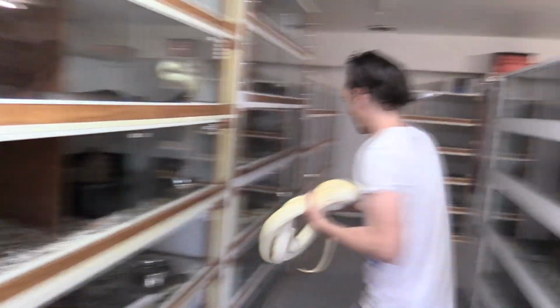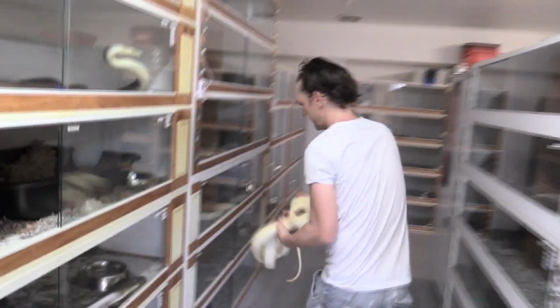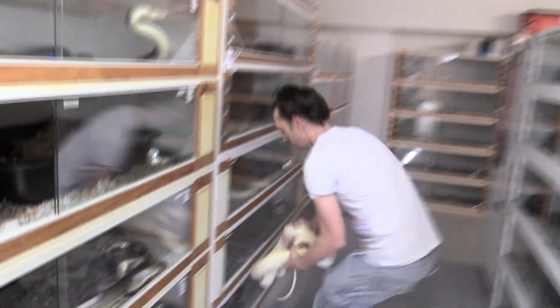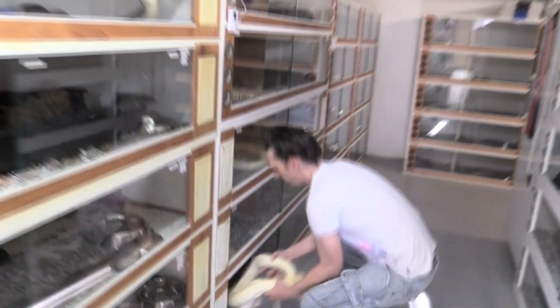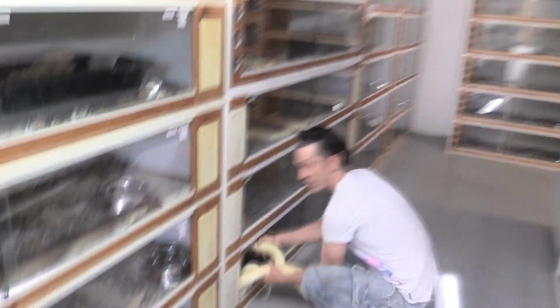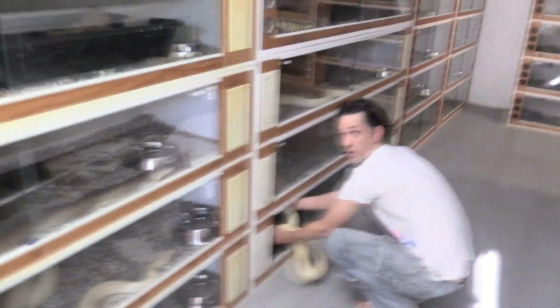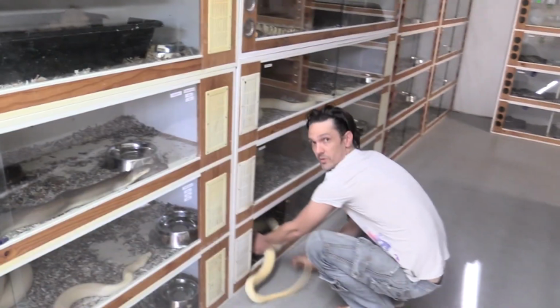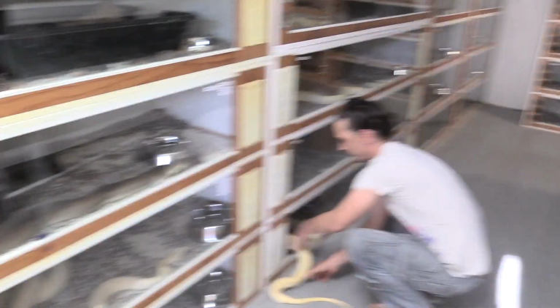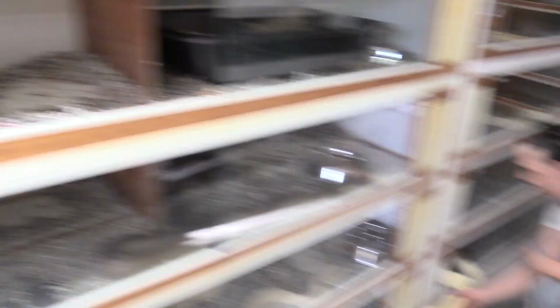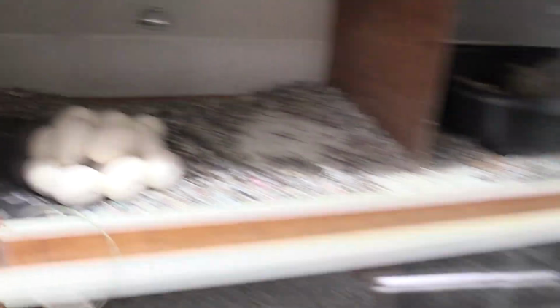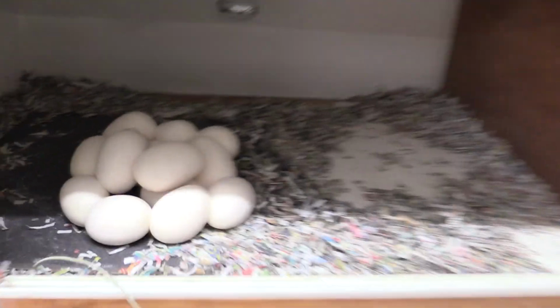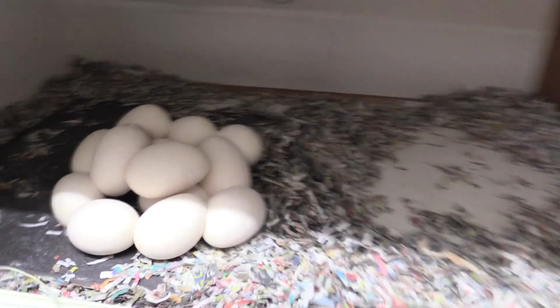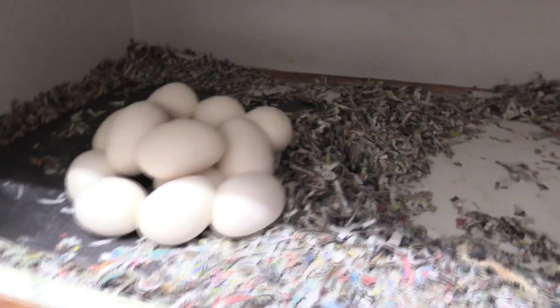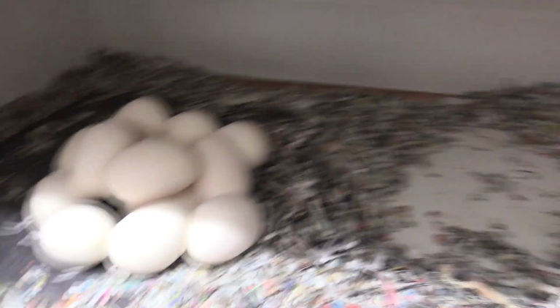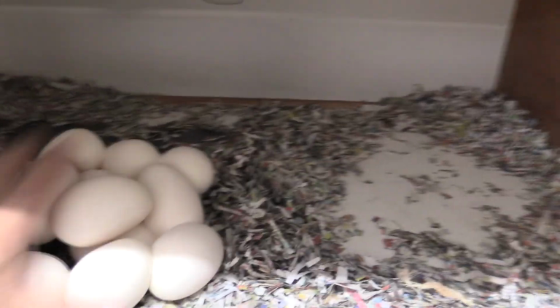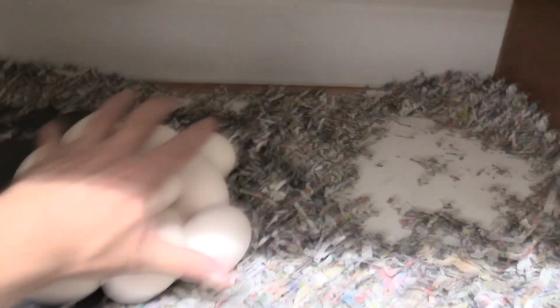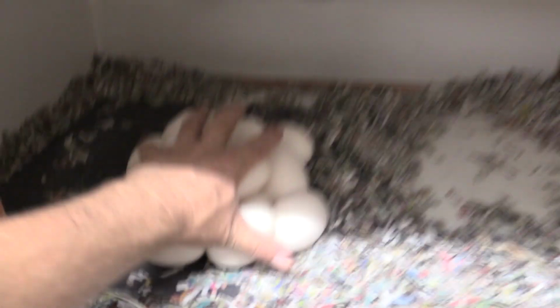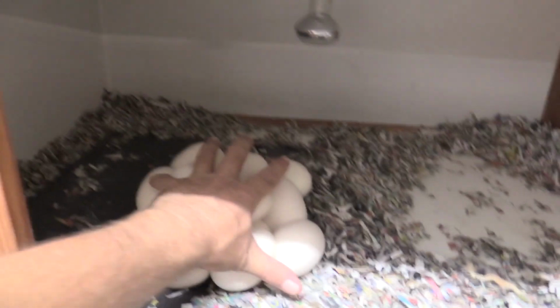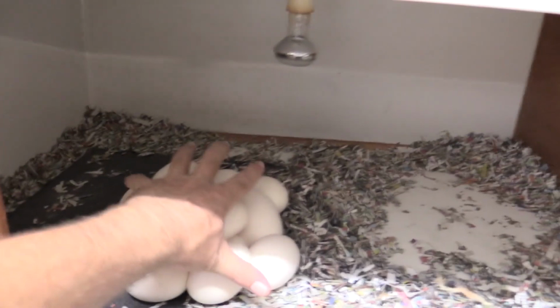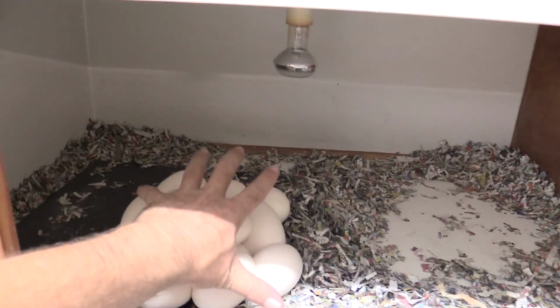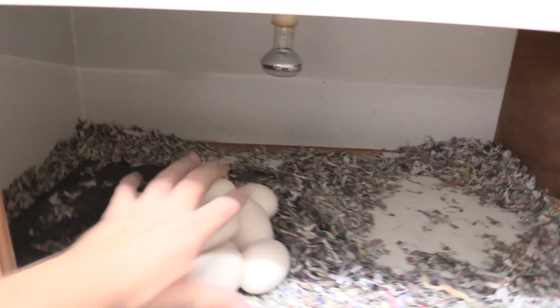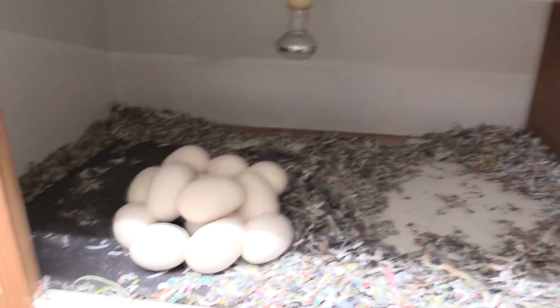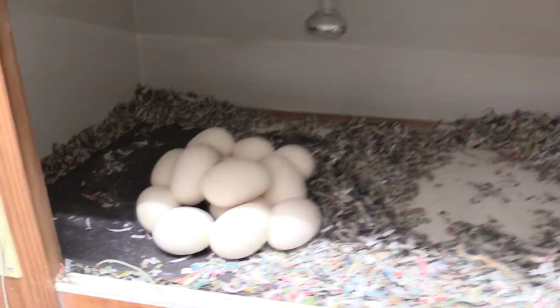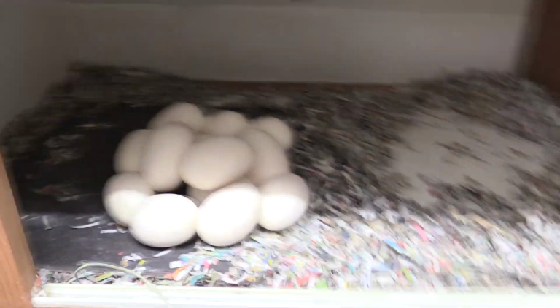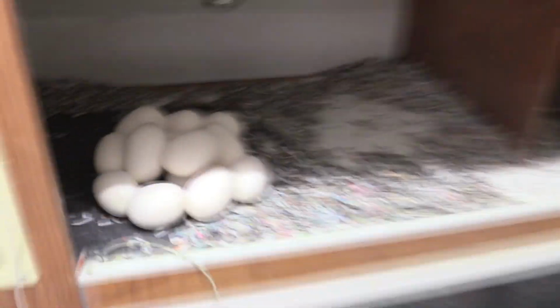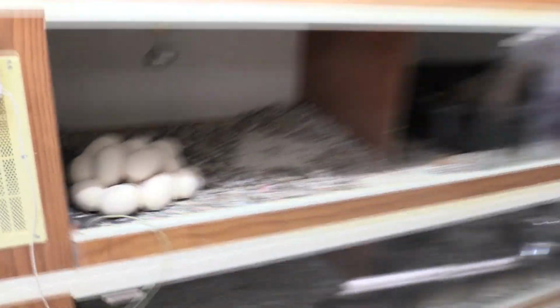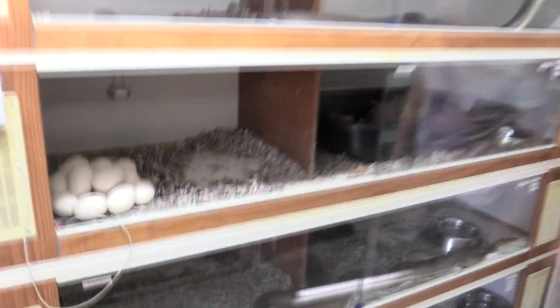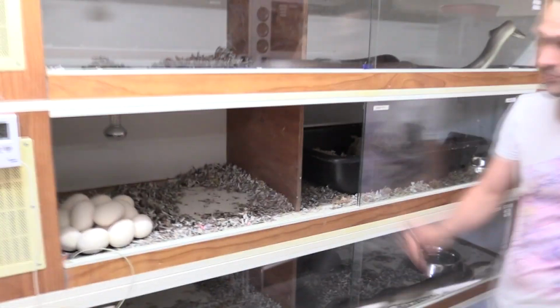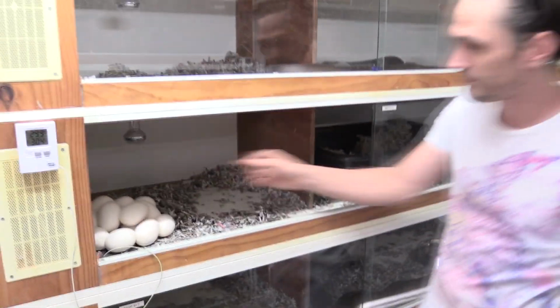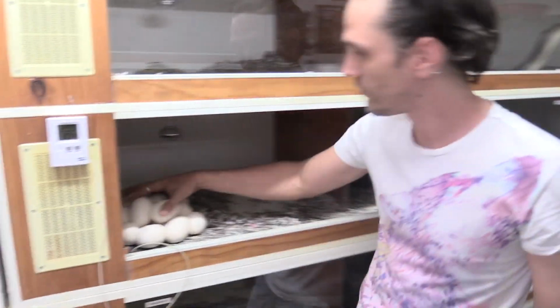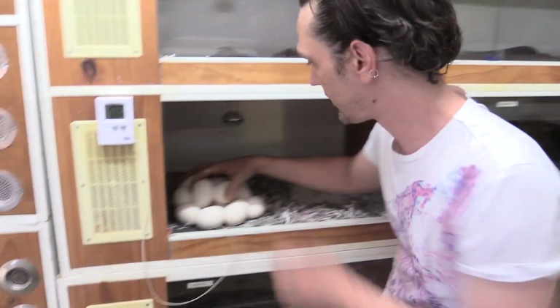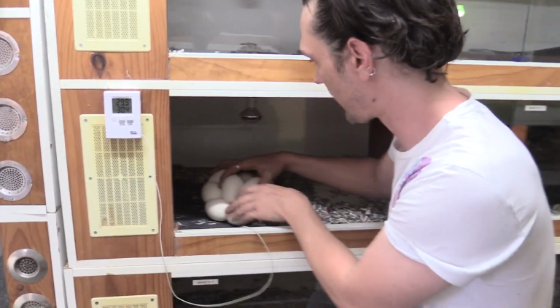Good girl. Not sure how many we got — how many did we get there, Troy? It's a handful. Nice. Beautiful clutch, have a good count.